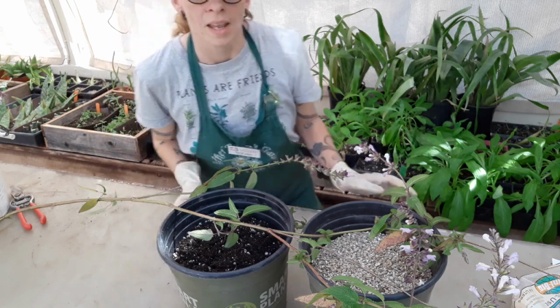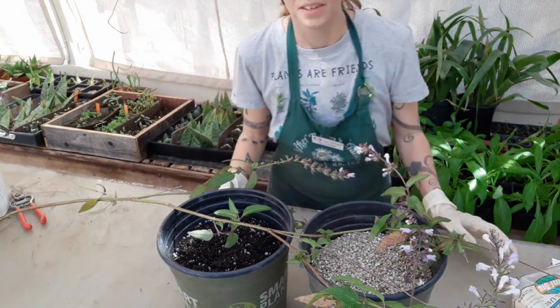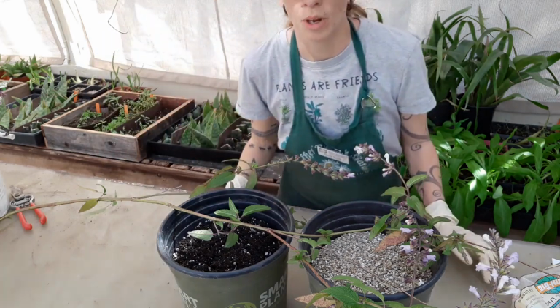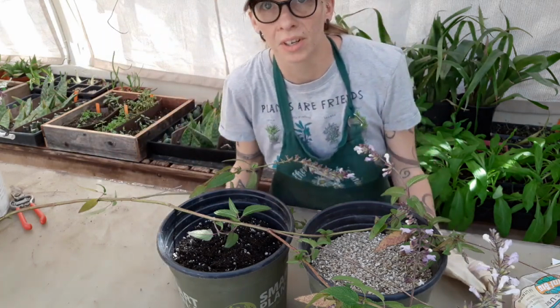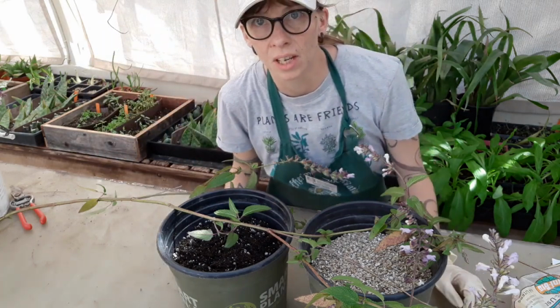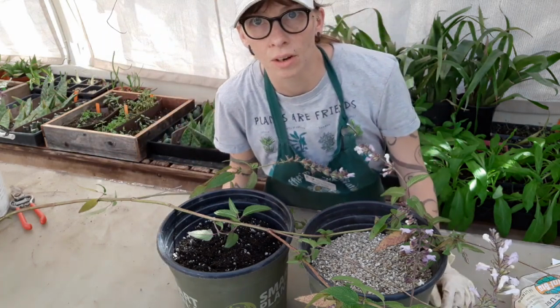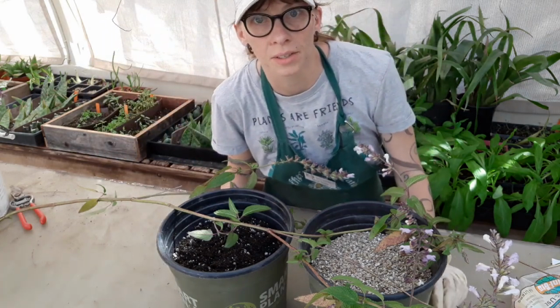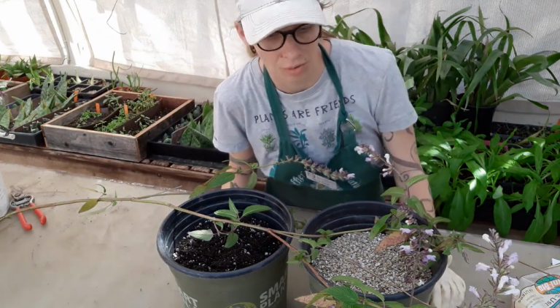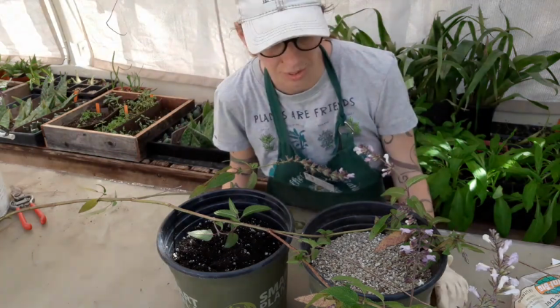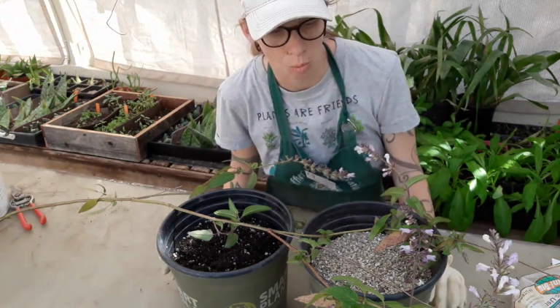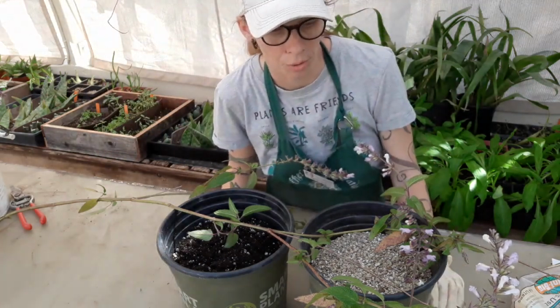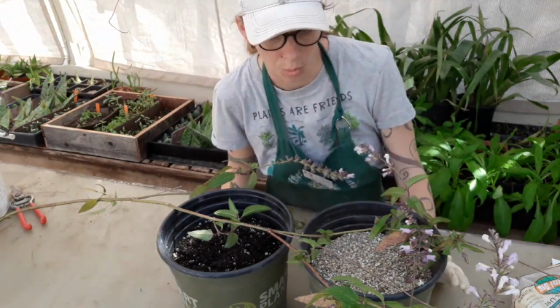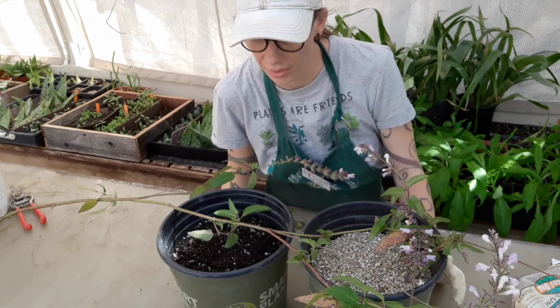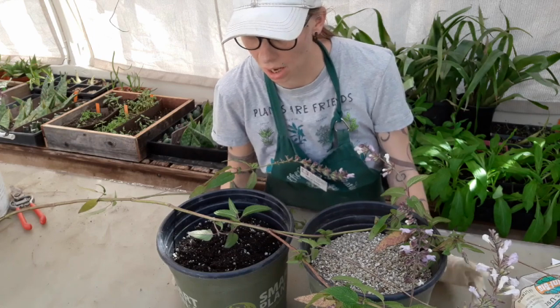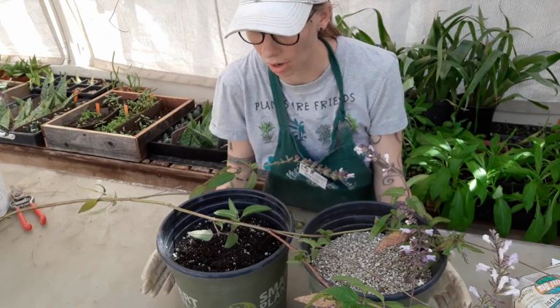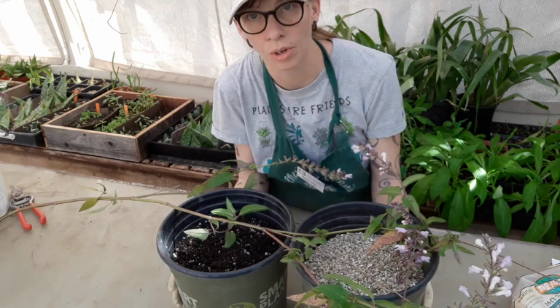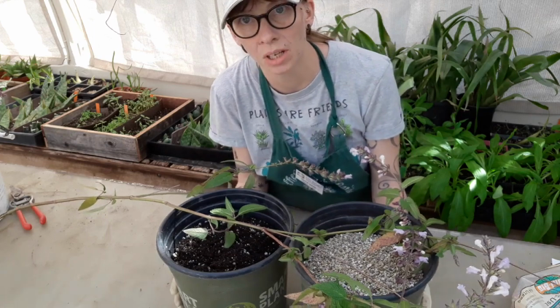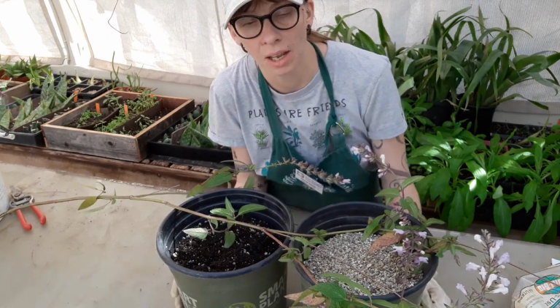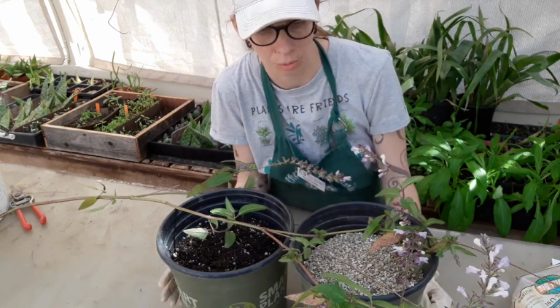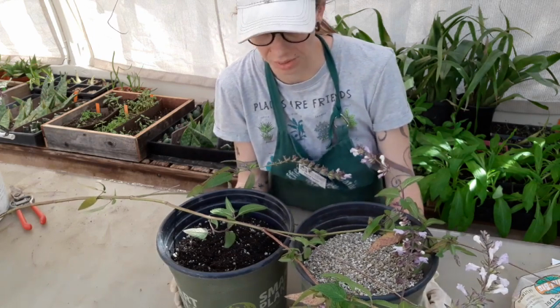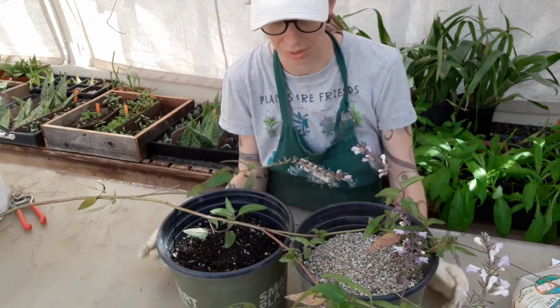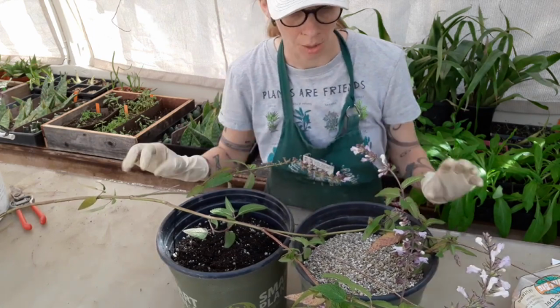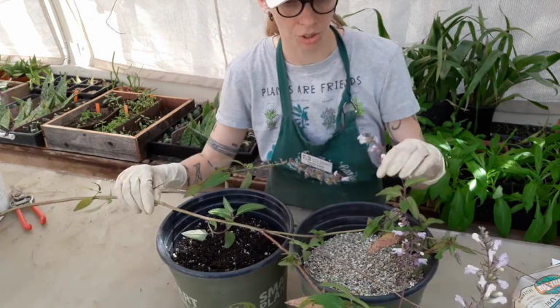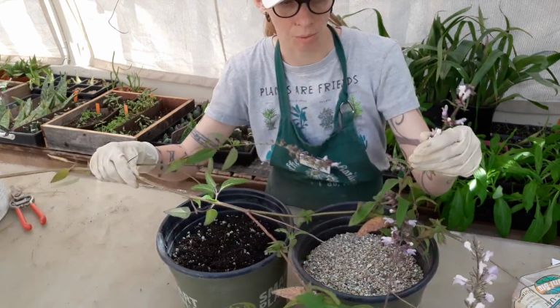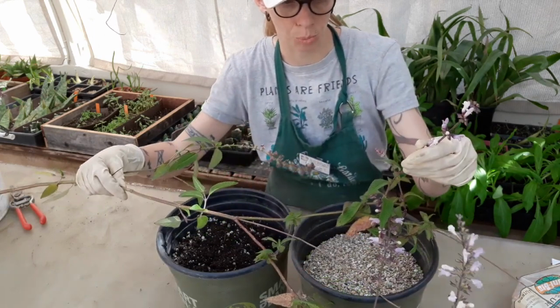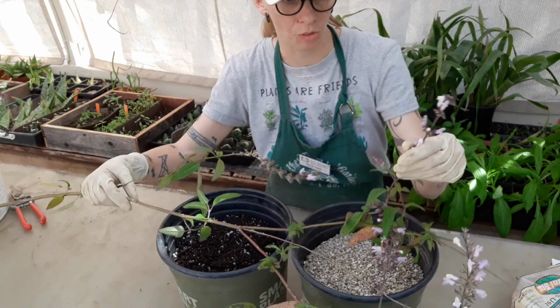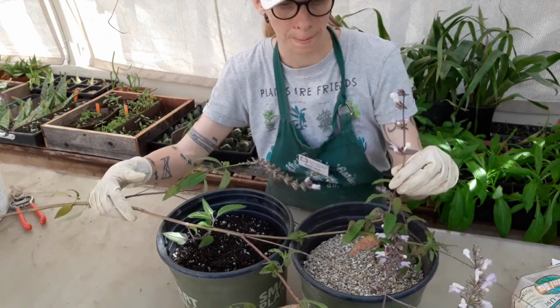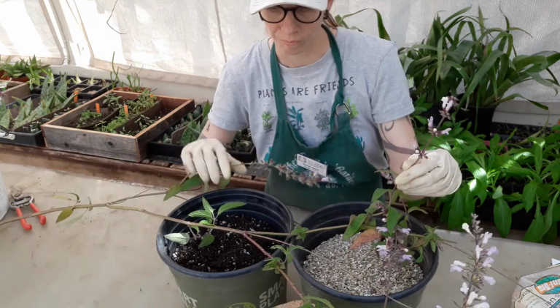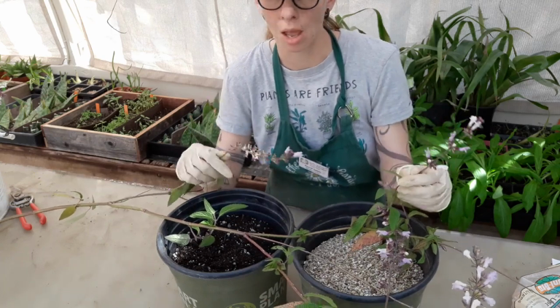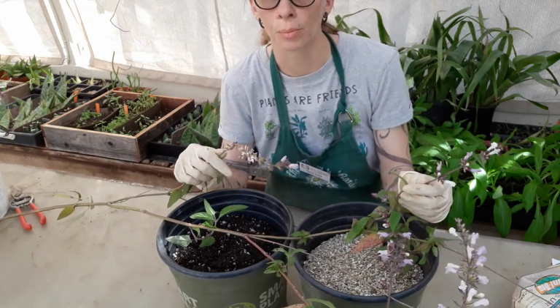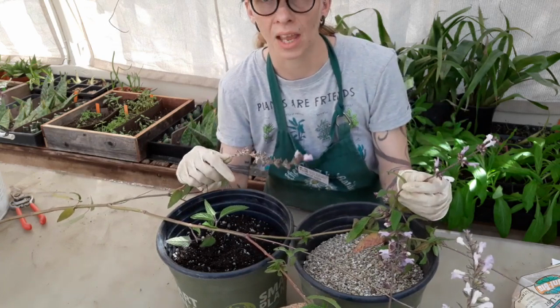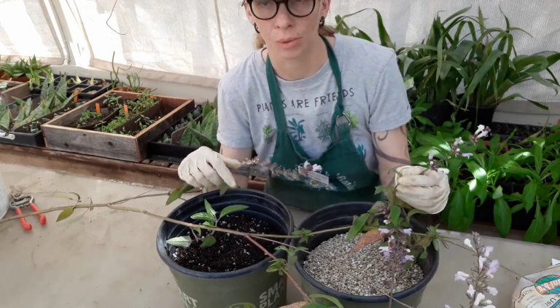In this experiment, we're going to see if there is a difference in the water holding capacity of our soil media and rooting success. And we're going to do that with this beautiful purple salvia plant.